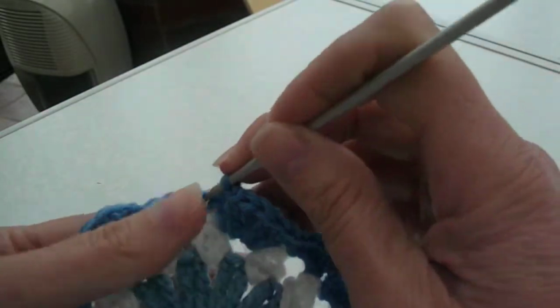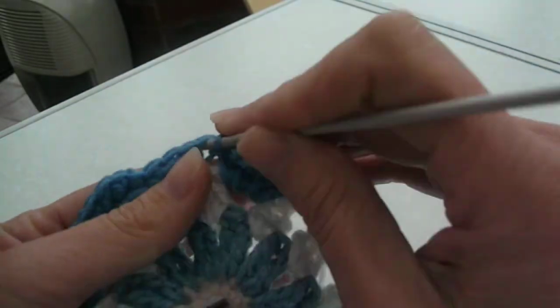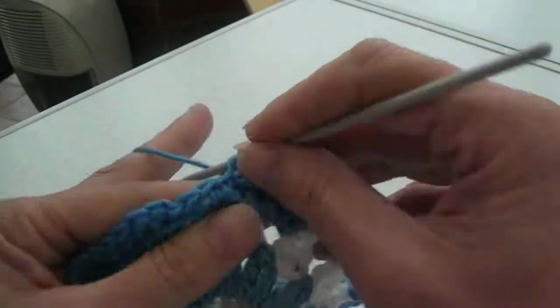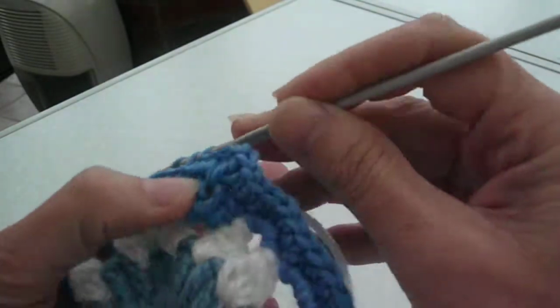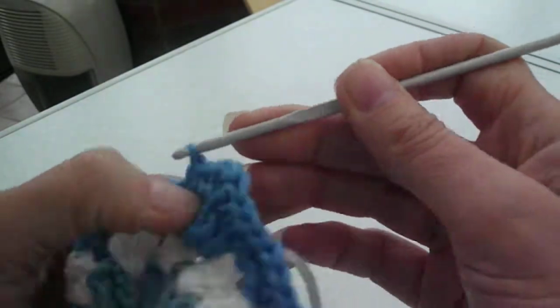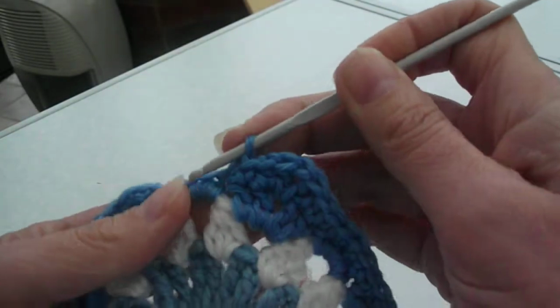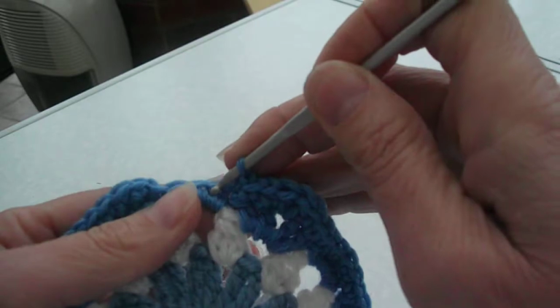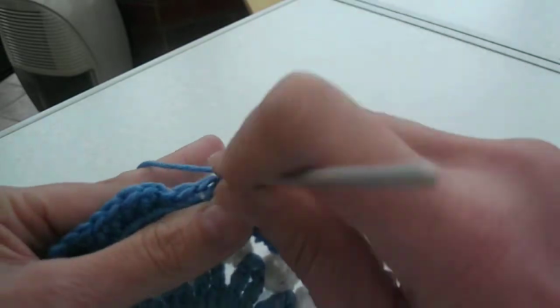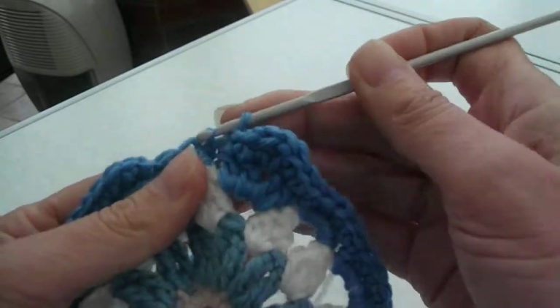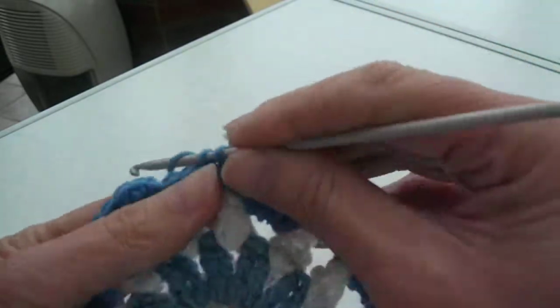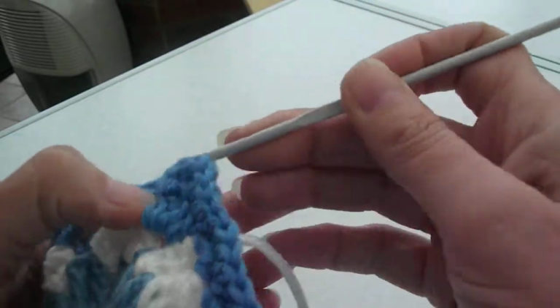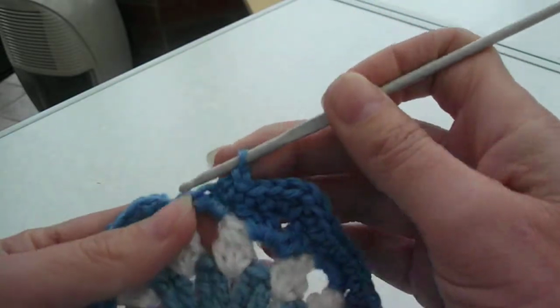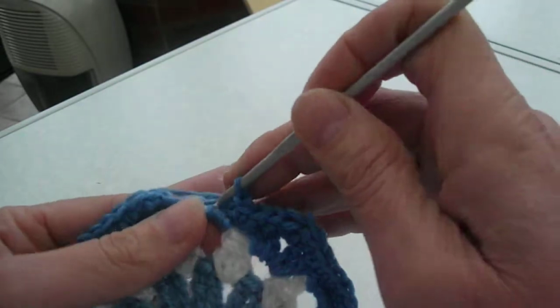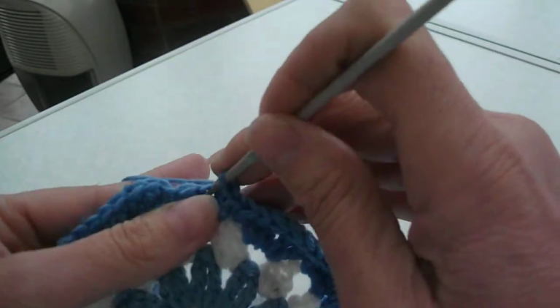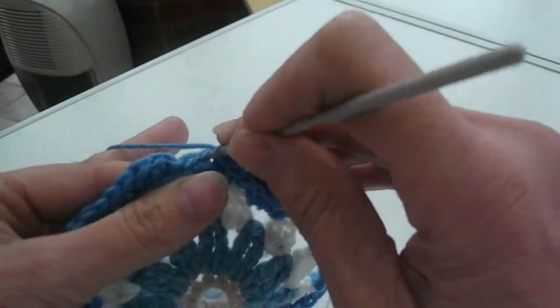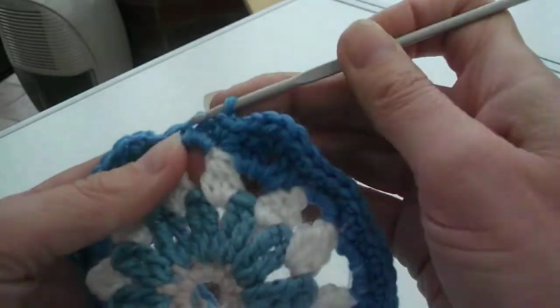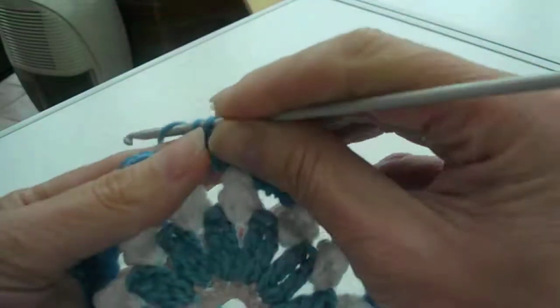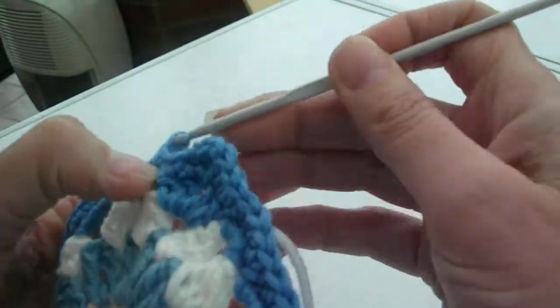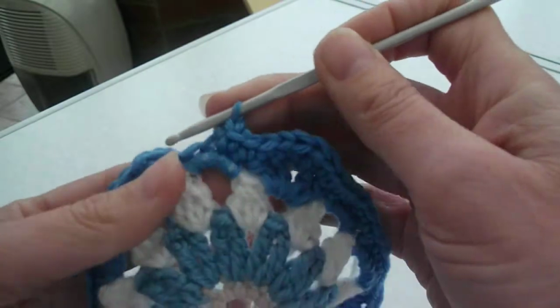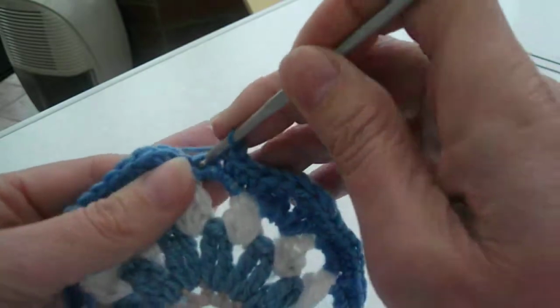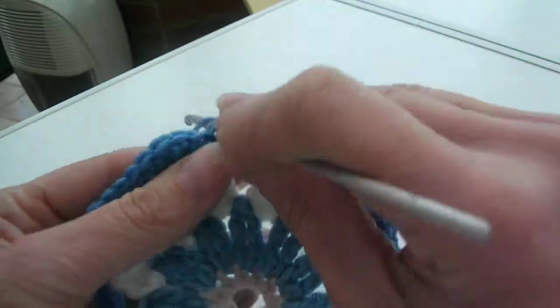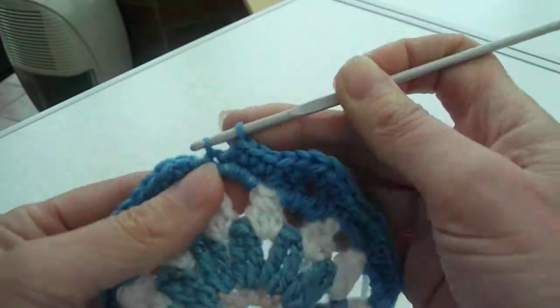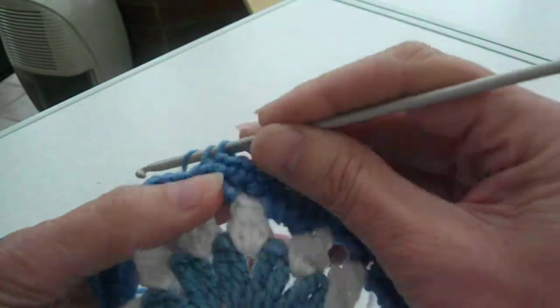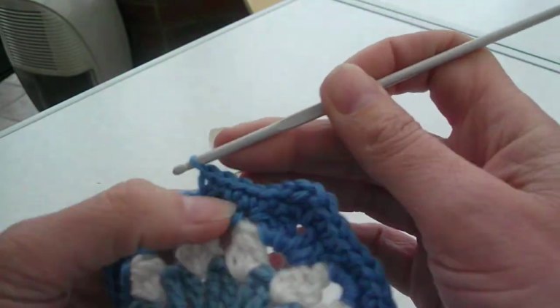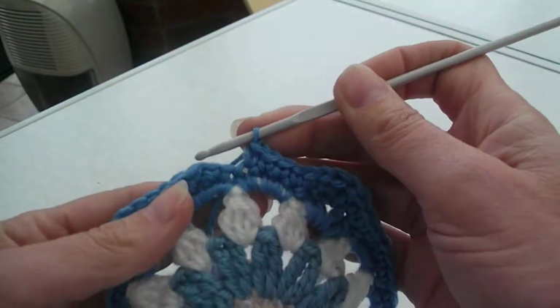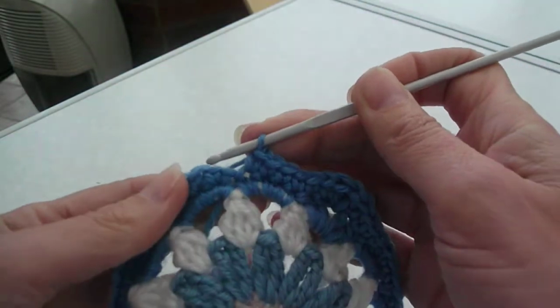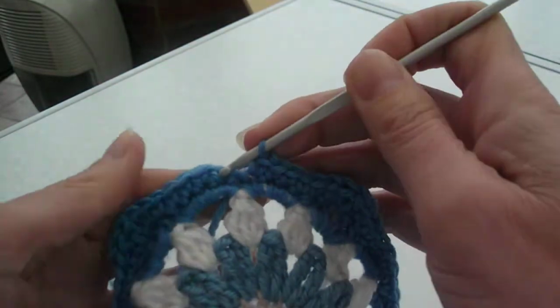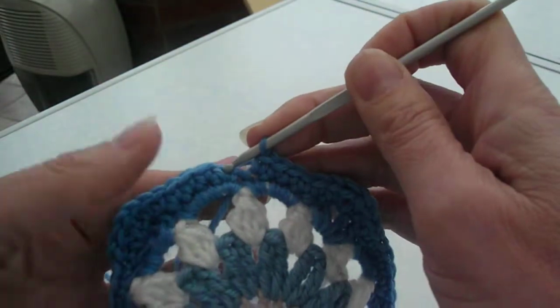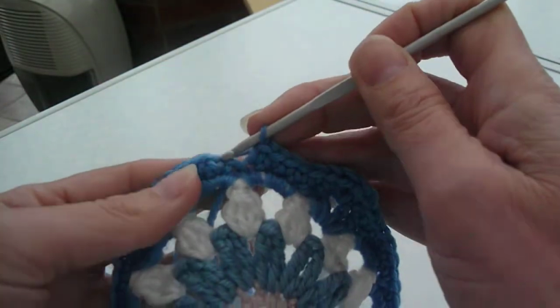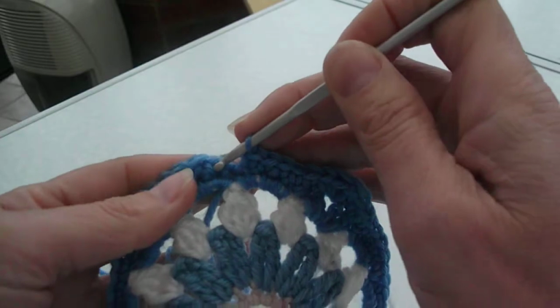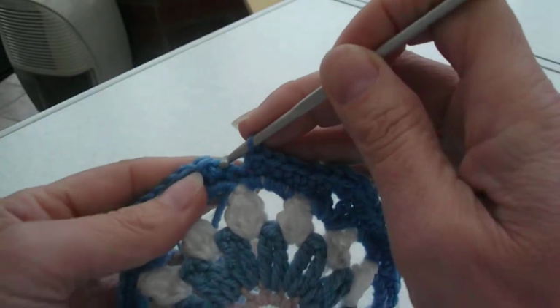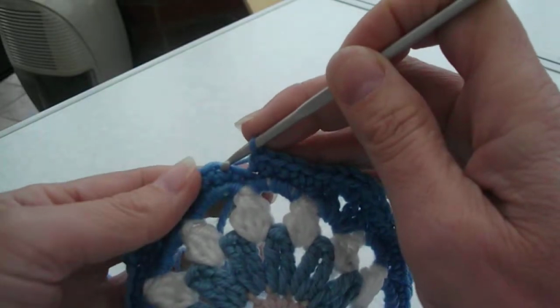We're on the last bit. Four further double chains. And slip stitch into the first double chain of the row.